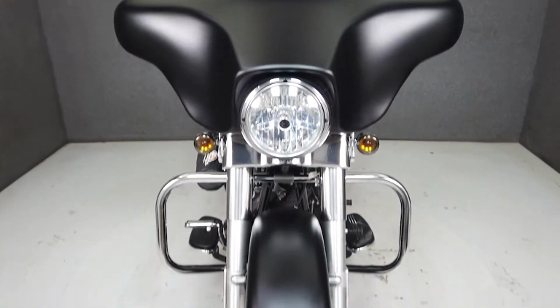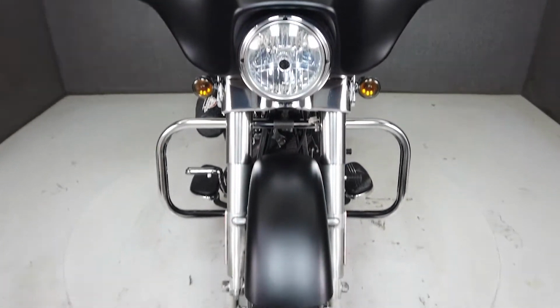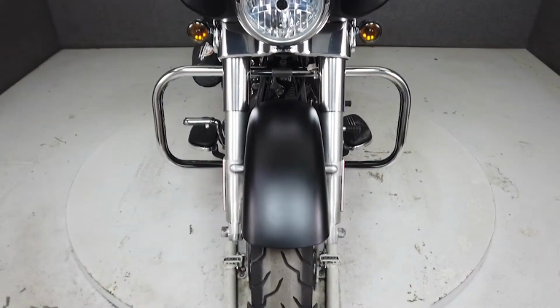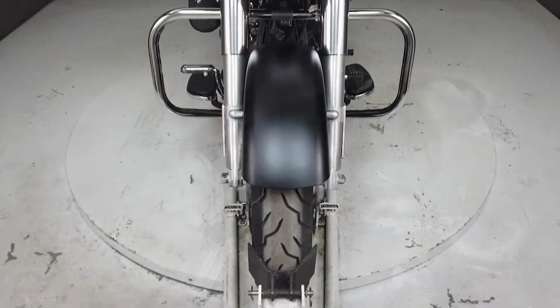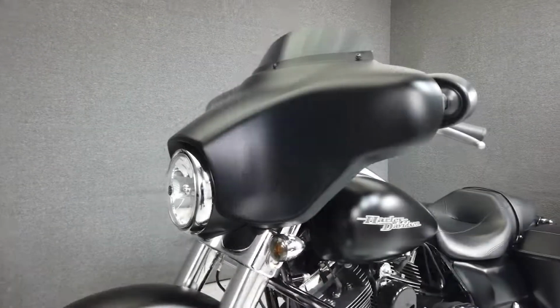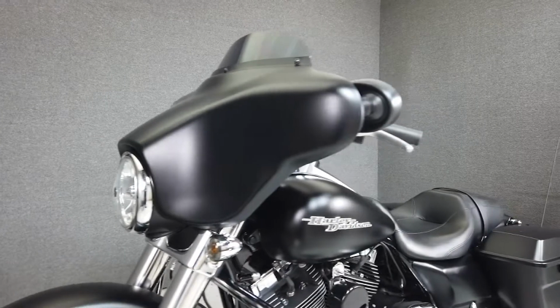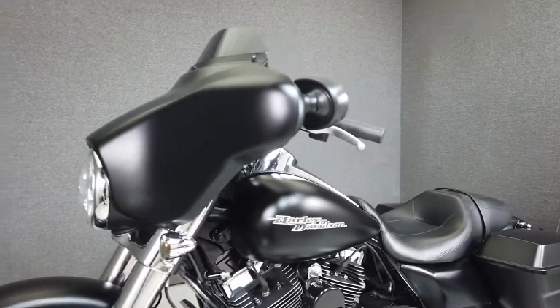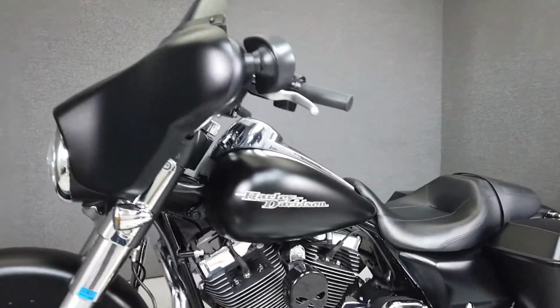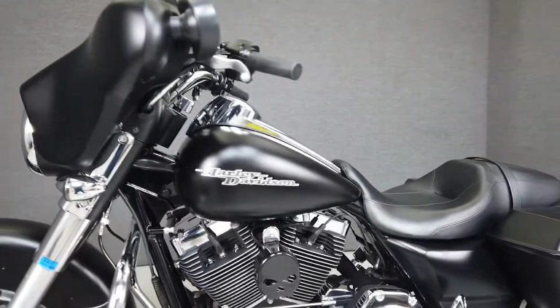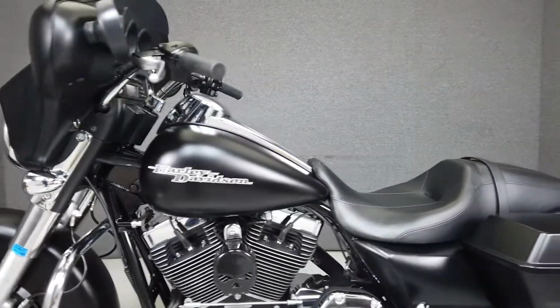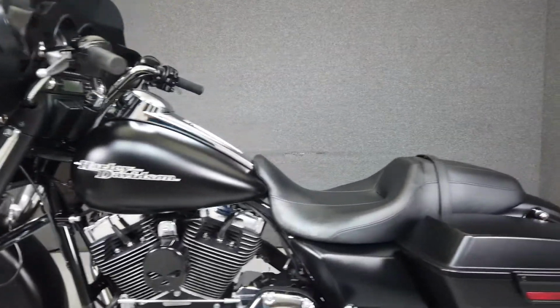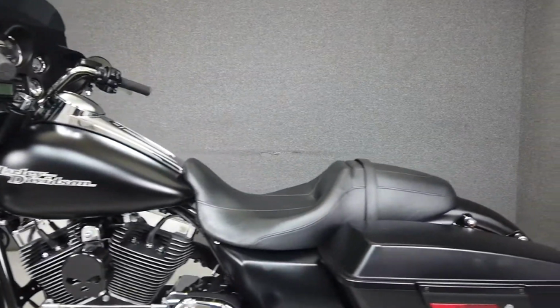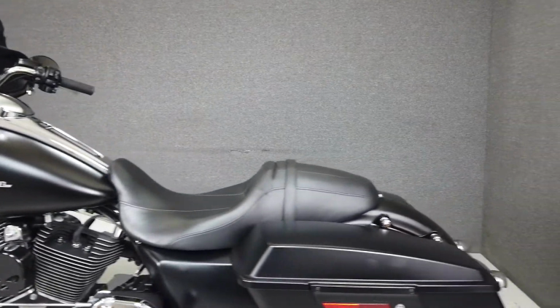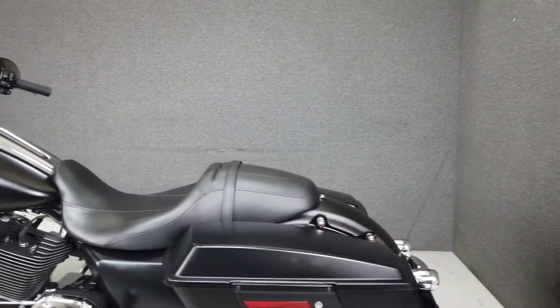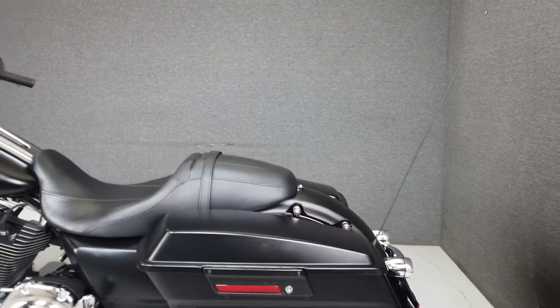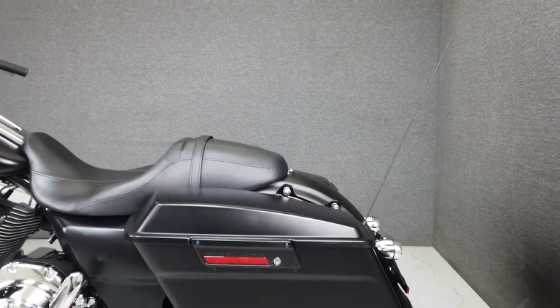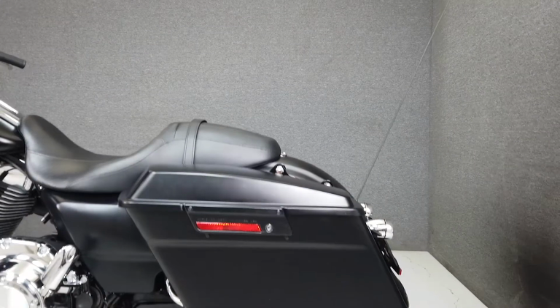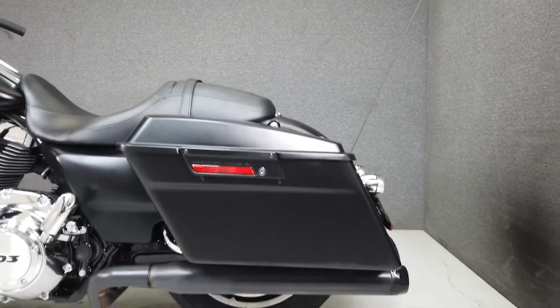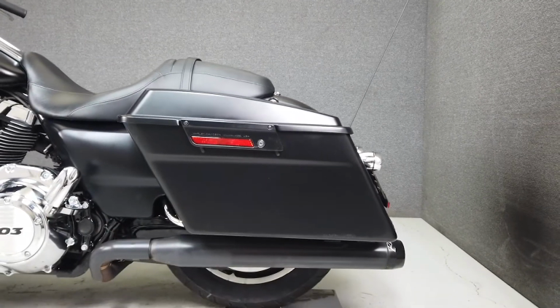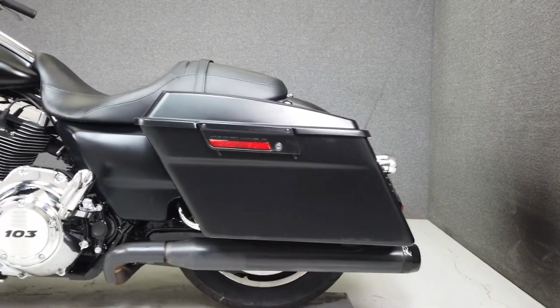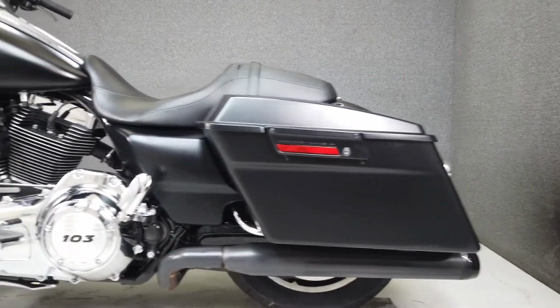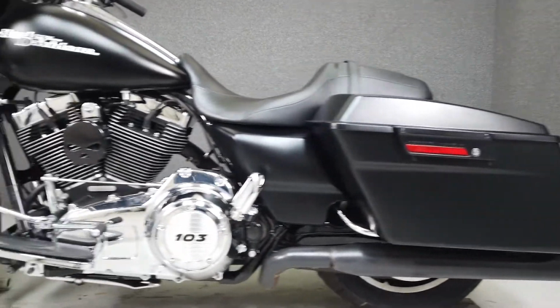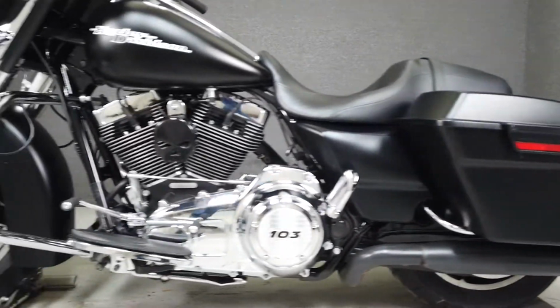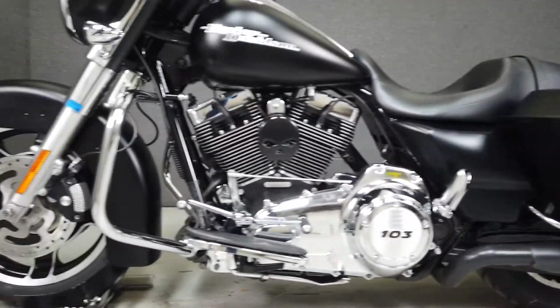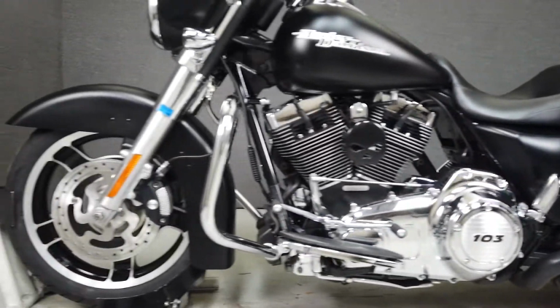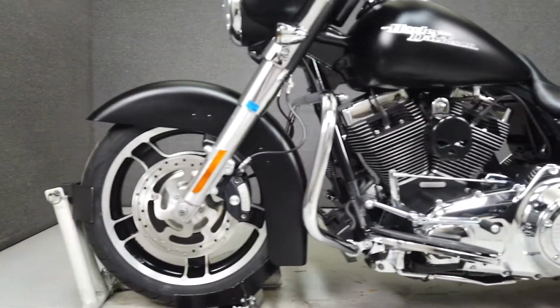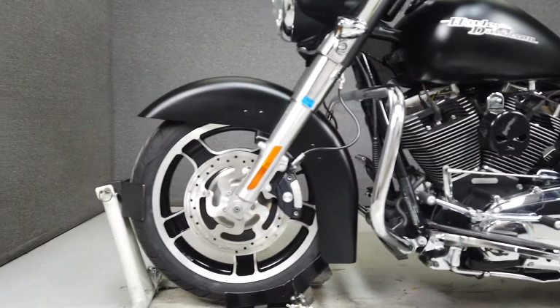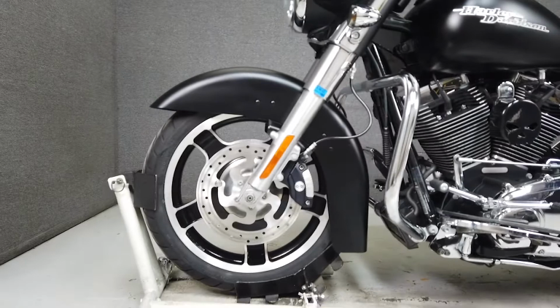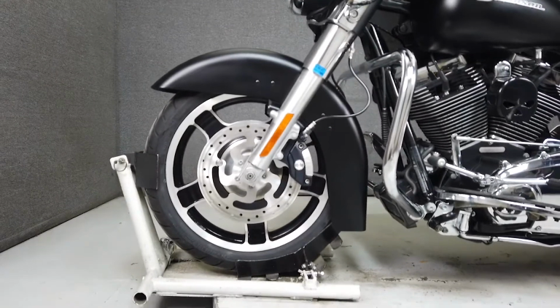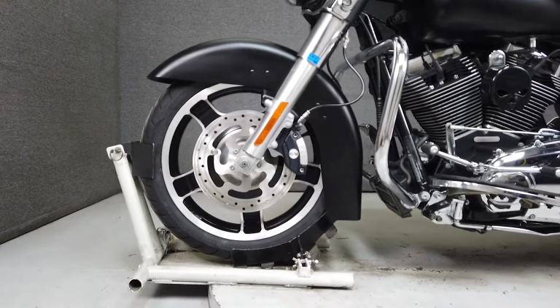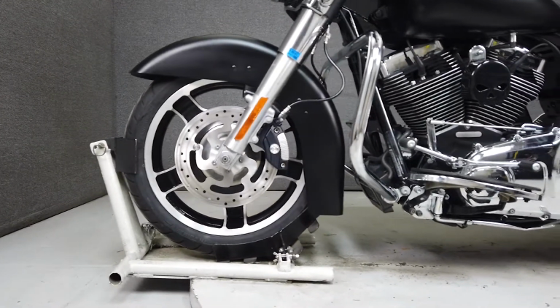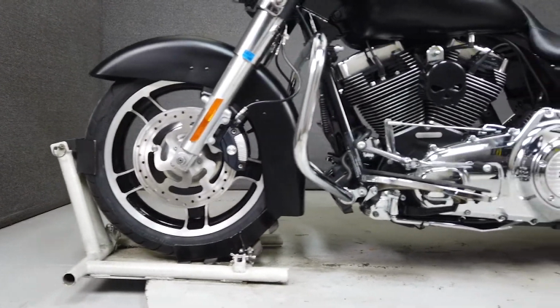The Street Glide is a go-to Harley for many riders, with its comfort, power, and unmistakable style. Powered by a 103 cubic inch twin cam motor, the Street Glide puts 100 foot-pounds of low-end torque through a 6-speed transmission. It has a seat height of 28 inches and weighs in at 785 pounds.